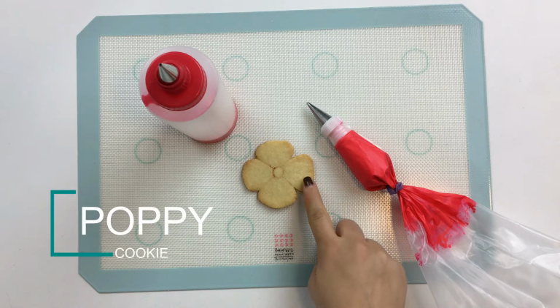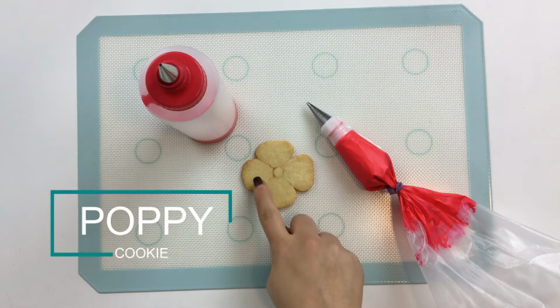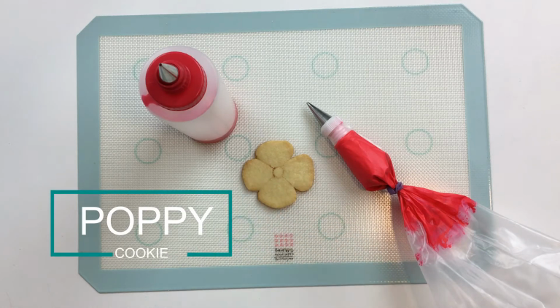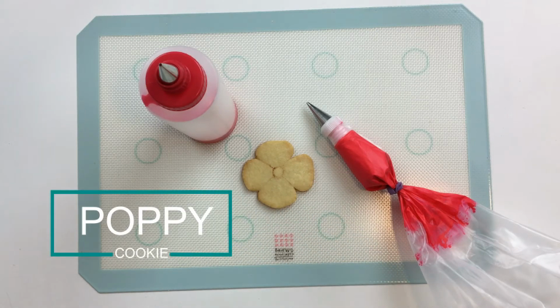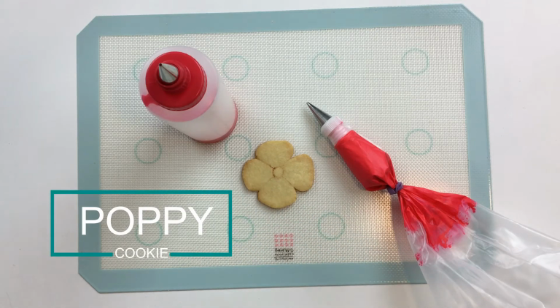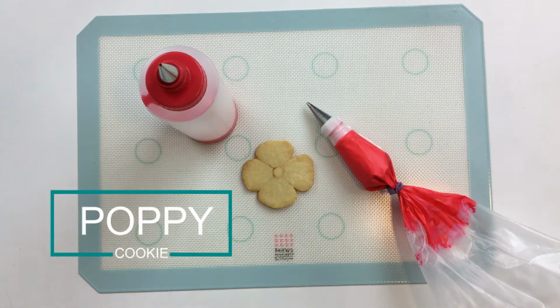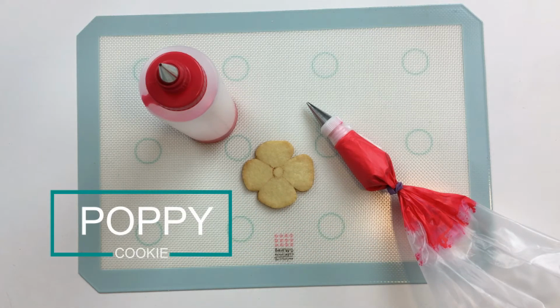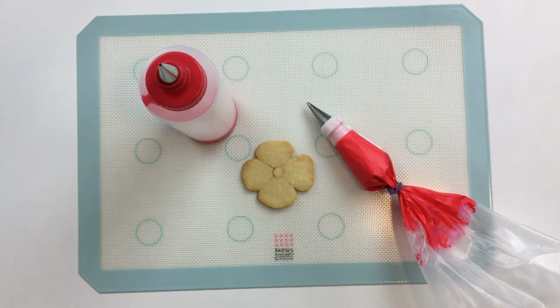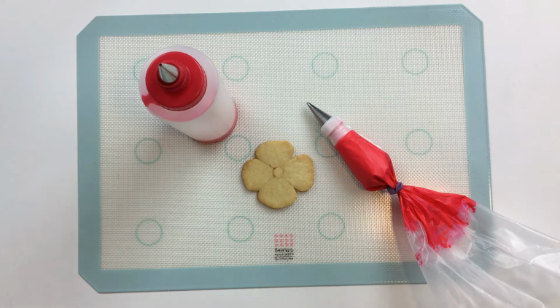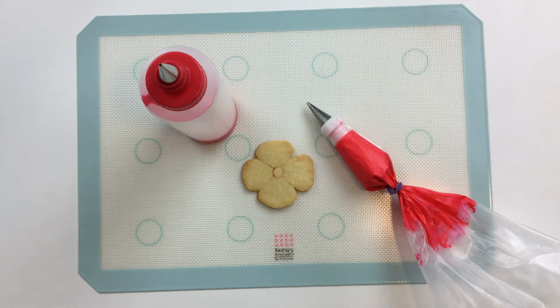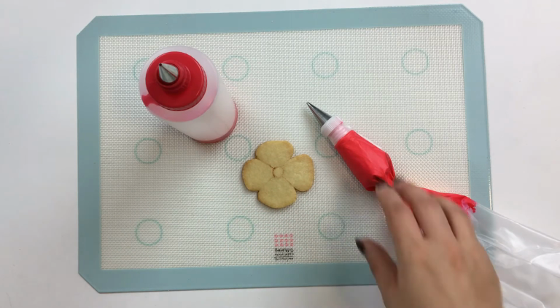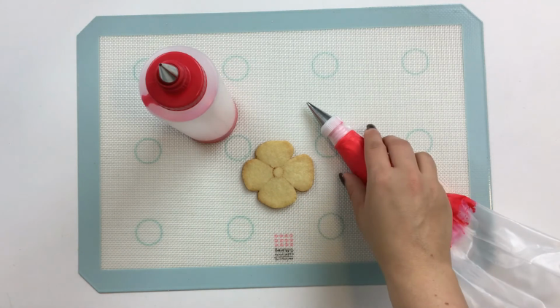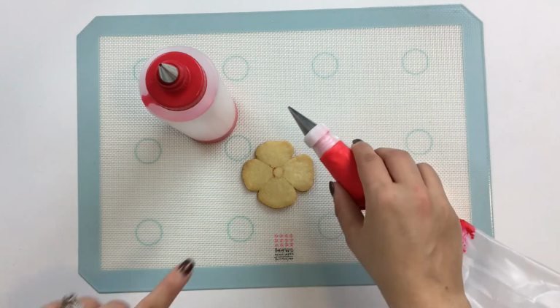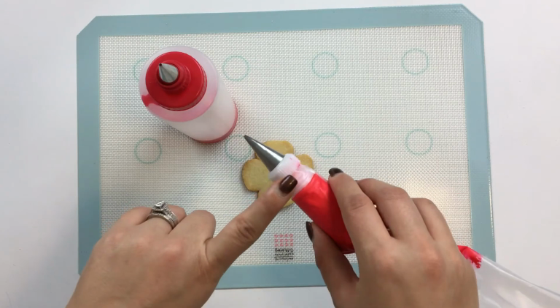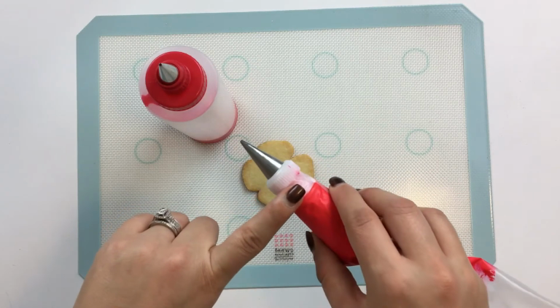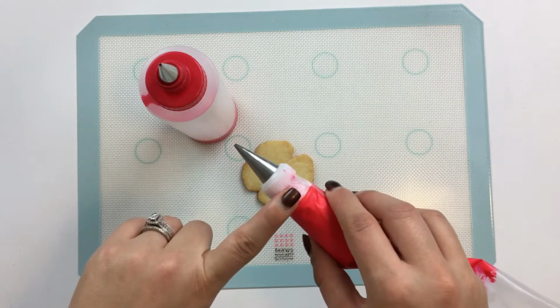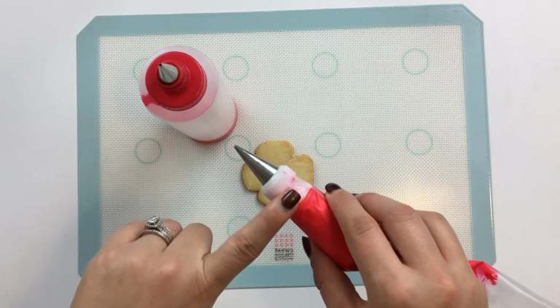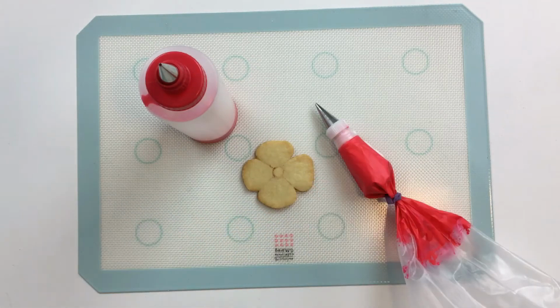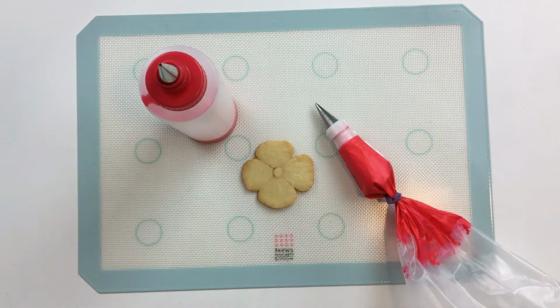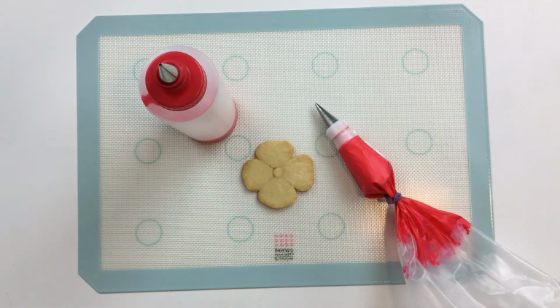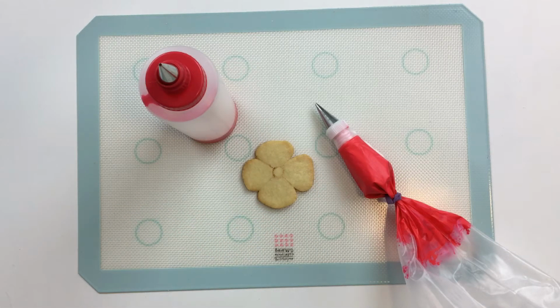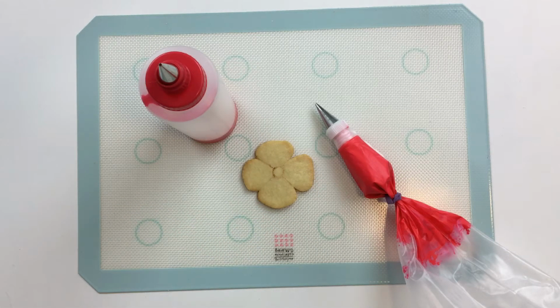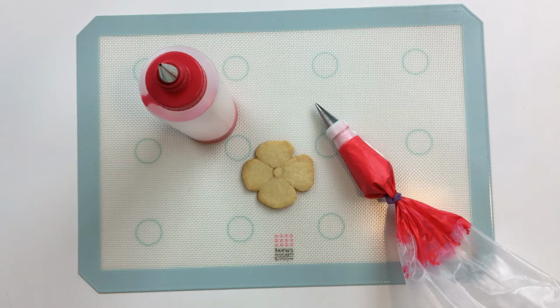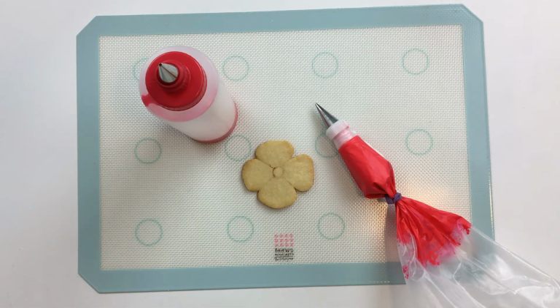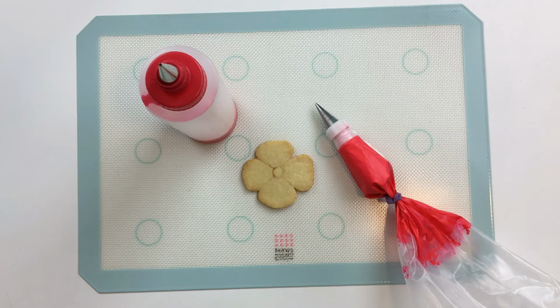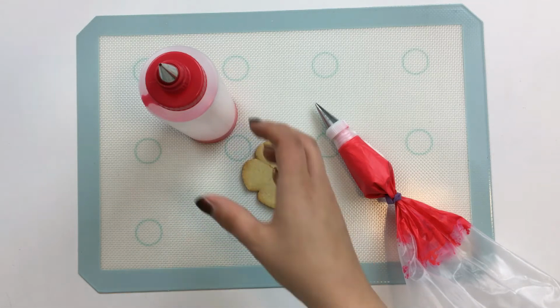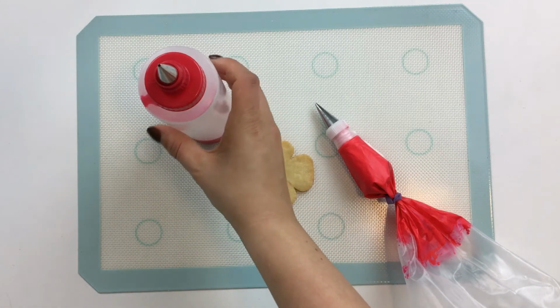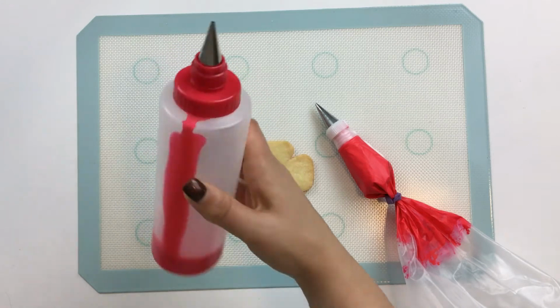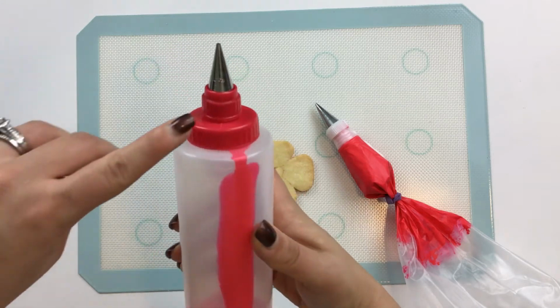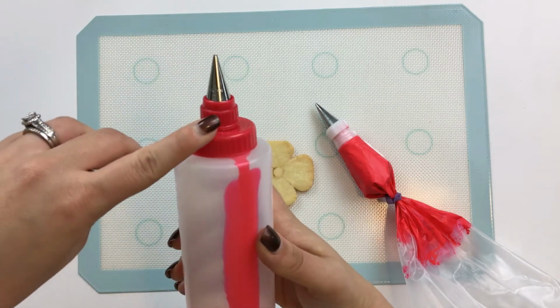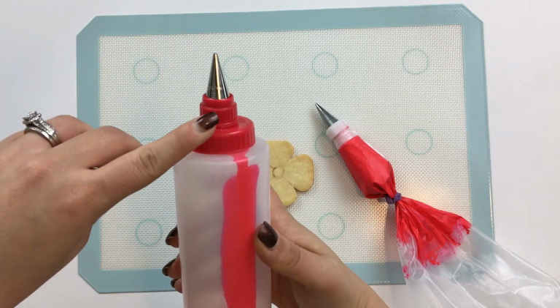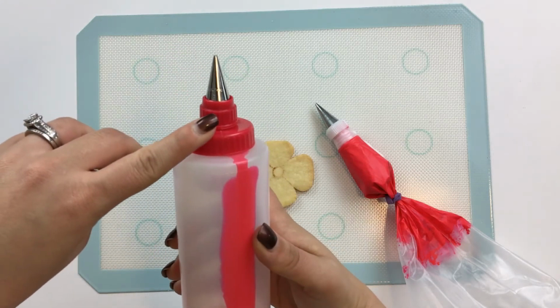For my piping consistency icing, I'm using a number one Ateco tip. And for my 15-second consistency flooding icing, I'll be using a number two Wilton tip.